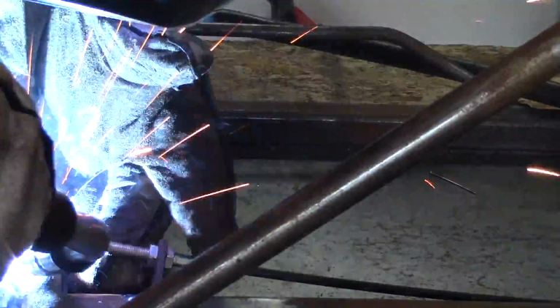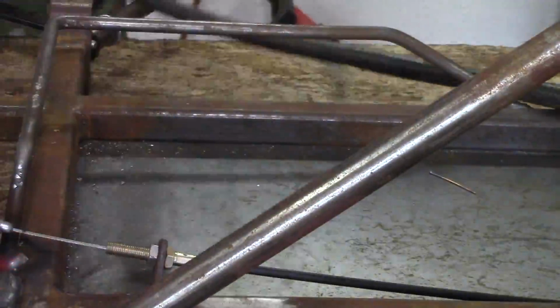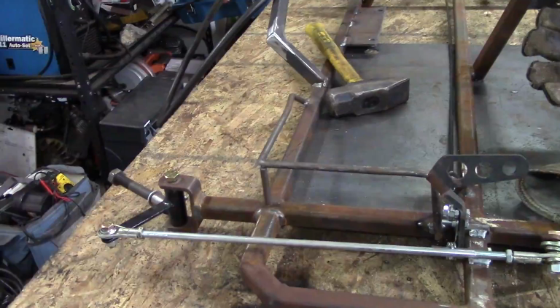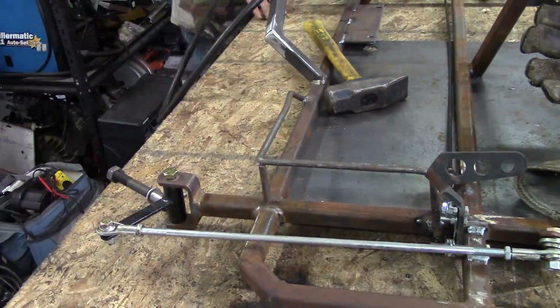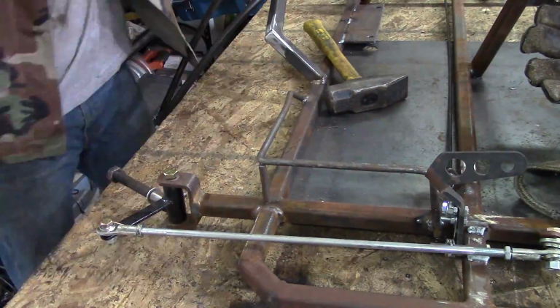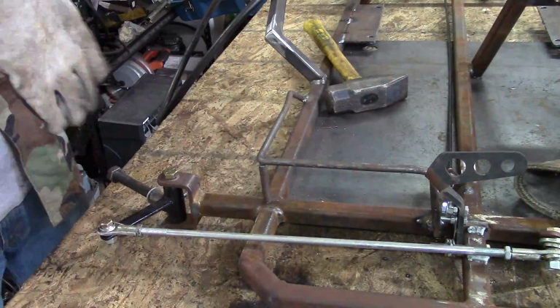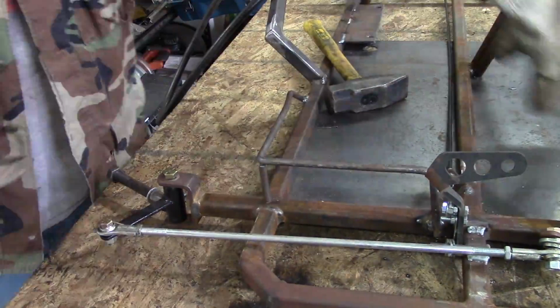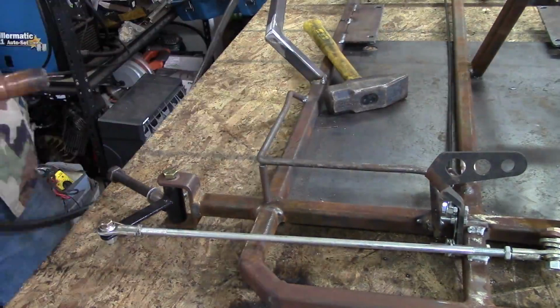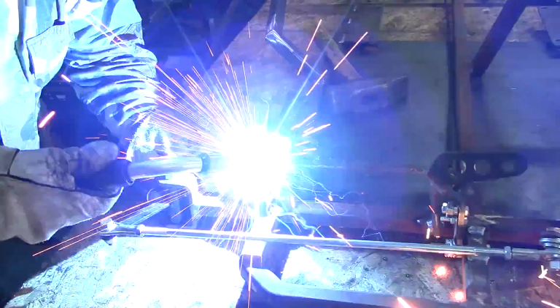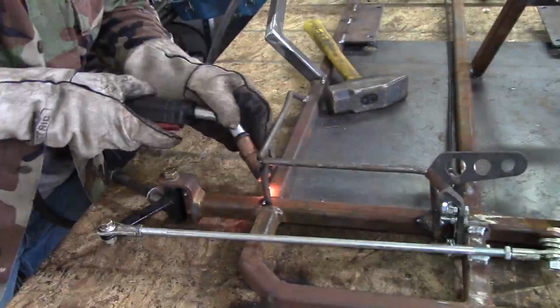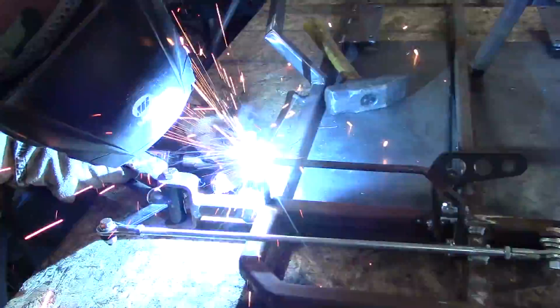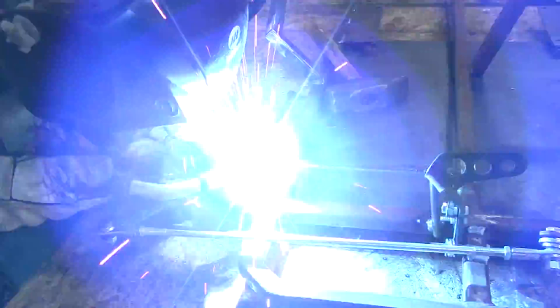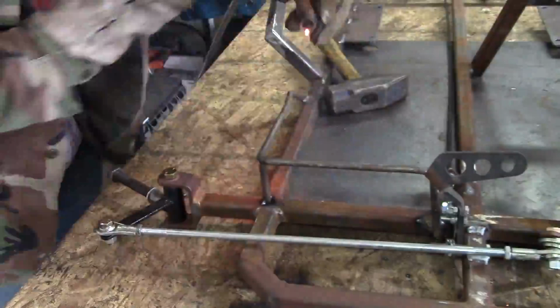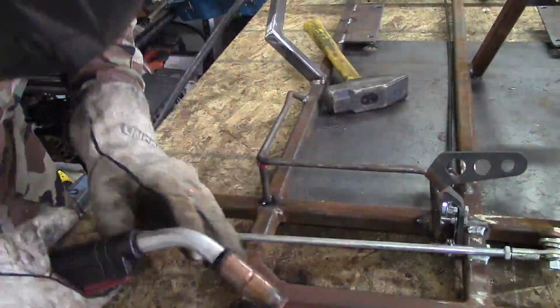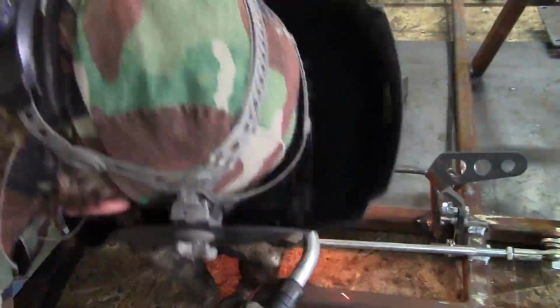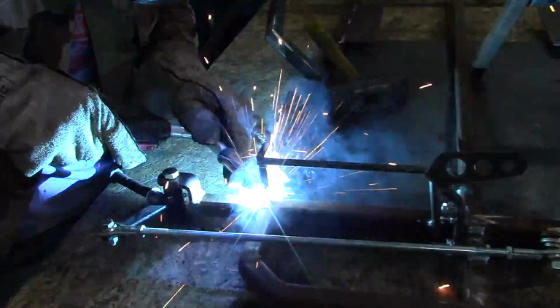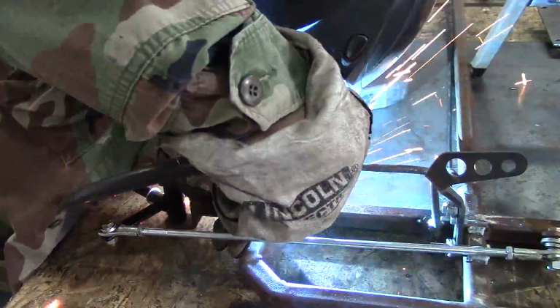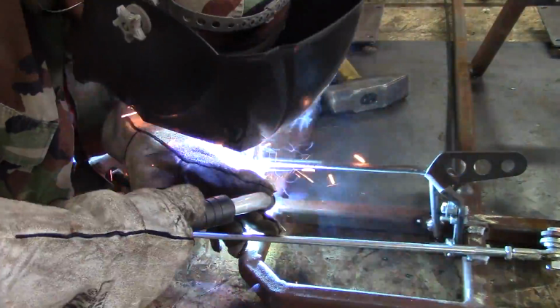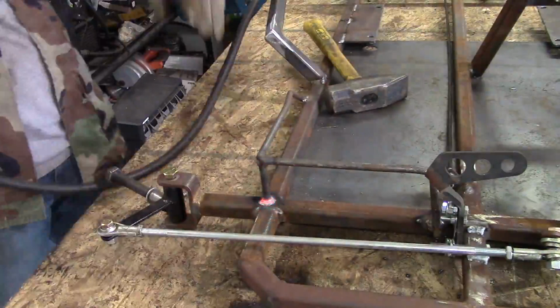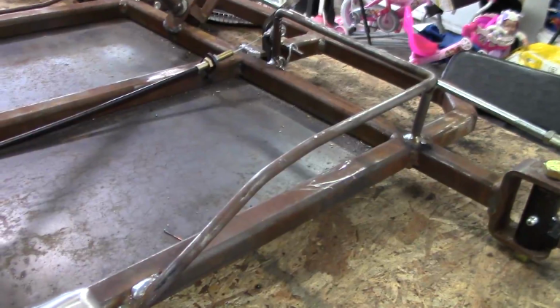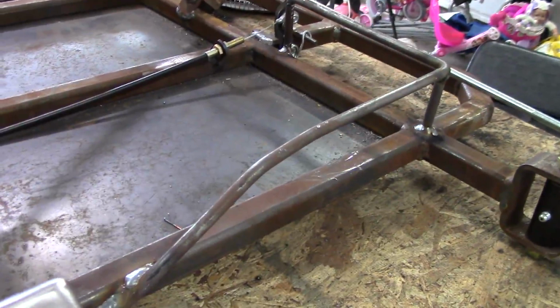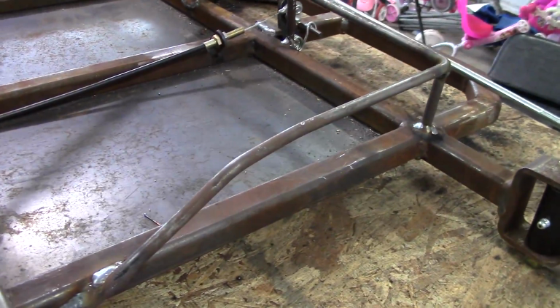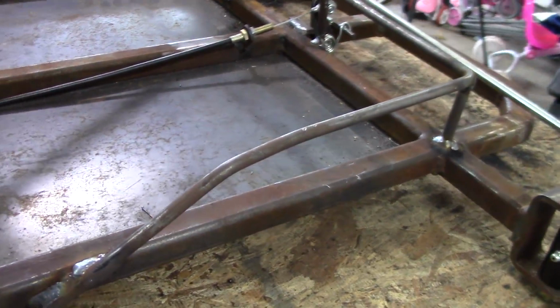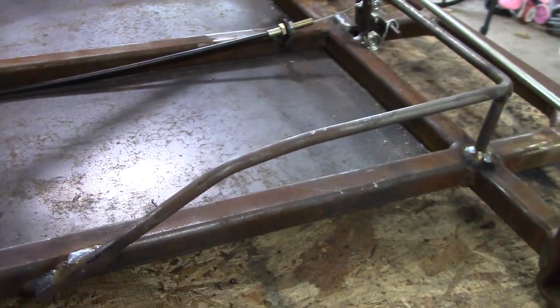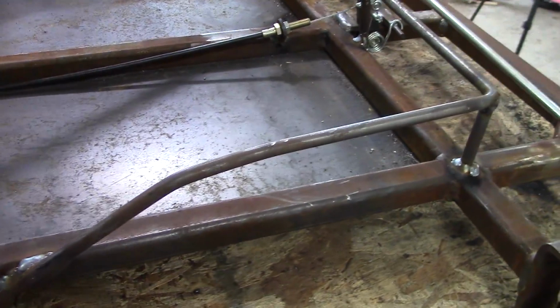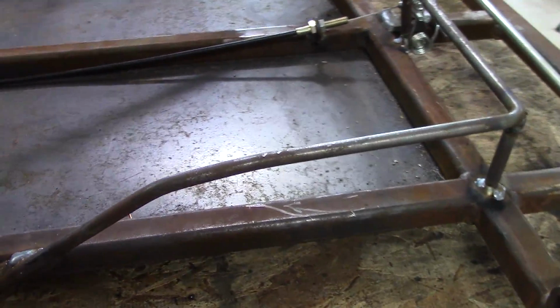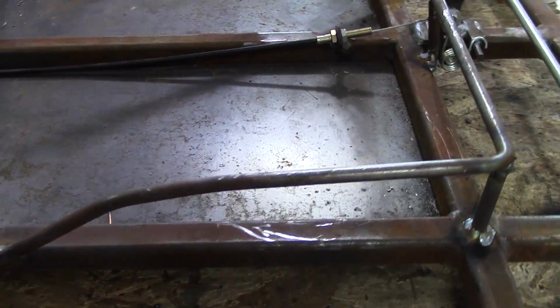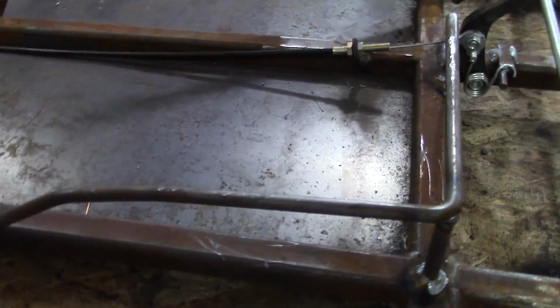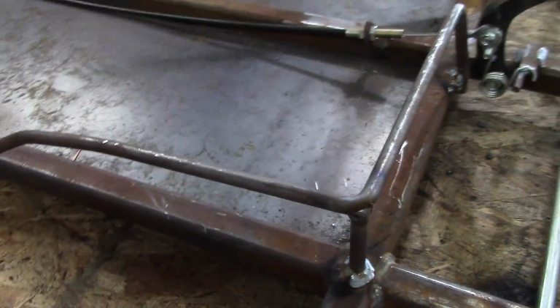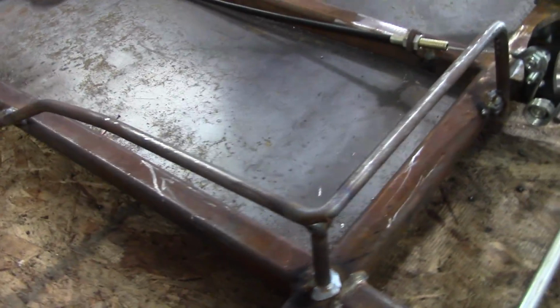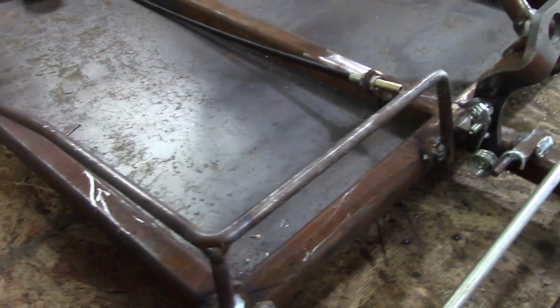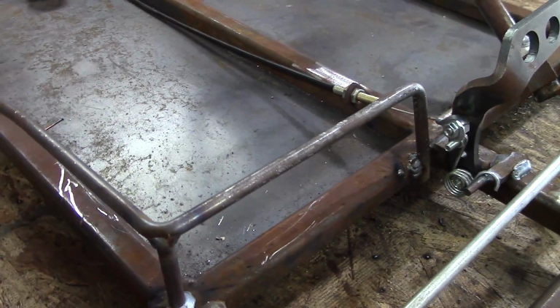After you have it all cut out, weld it up just like before — make a few tacks, fully weld all the way around, and then you're completely finished with the welding portion of the go-kart. Like I said, finally, right?